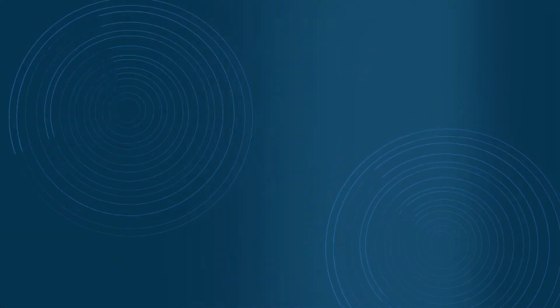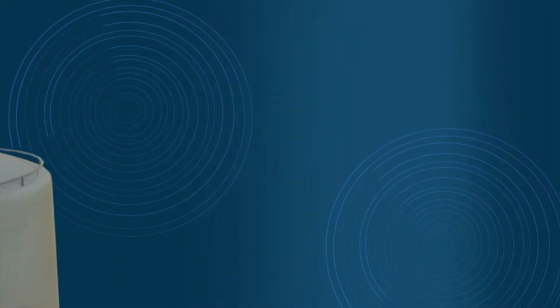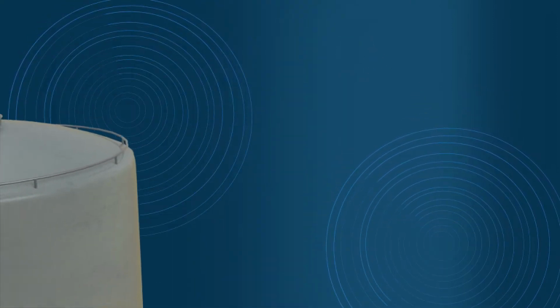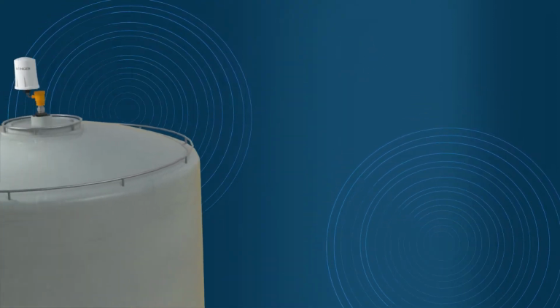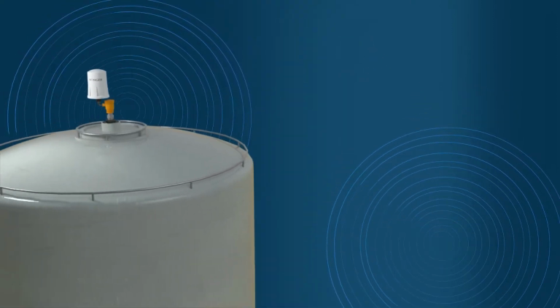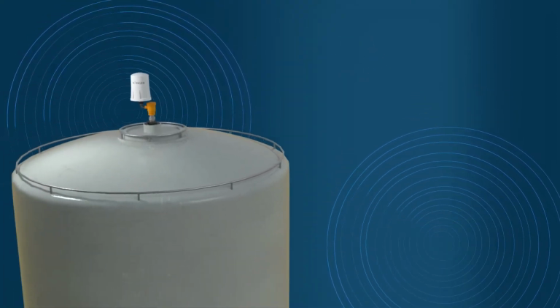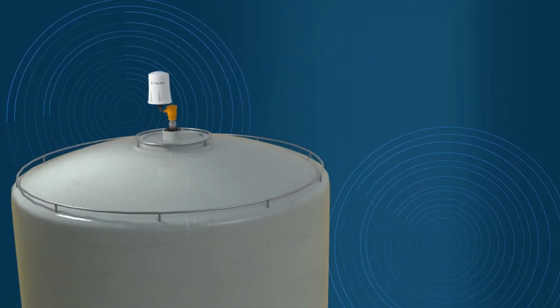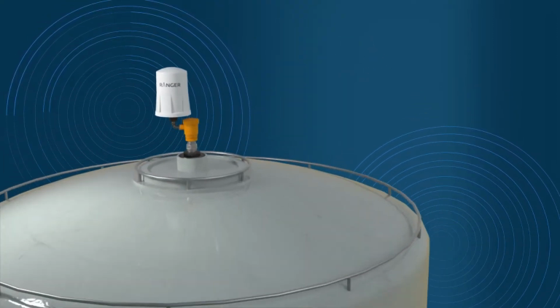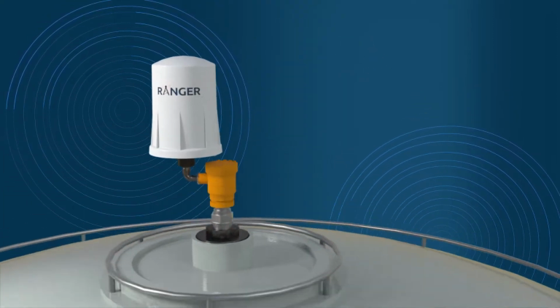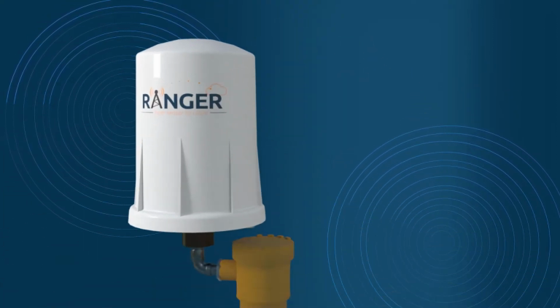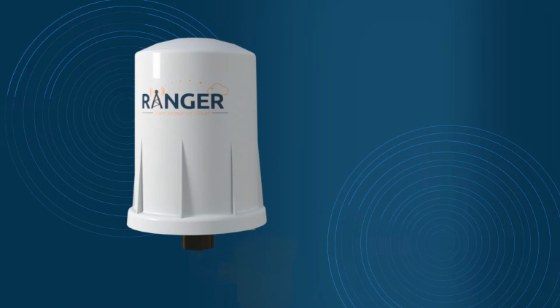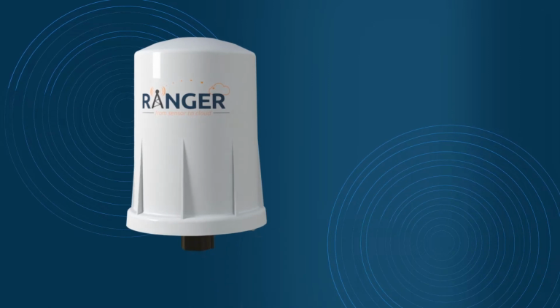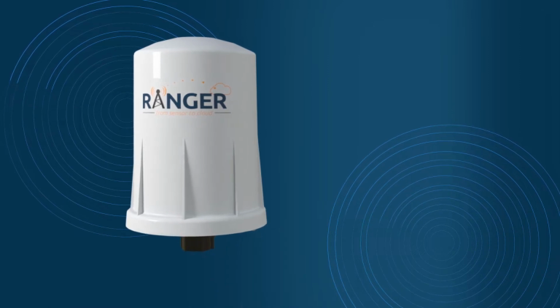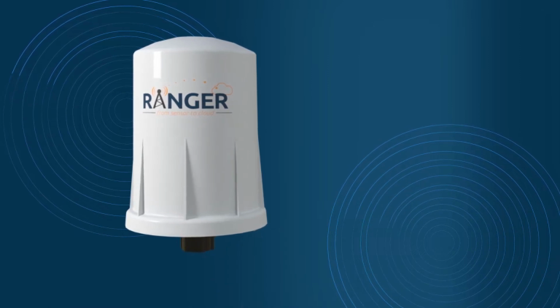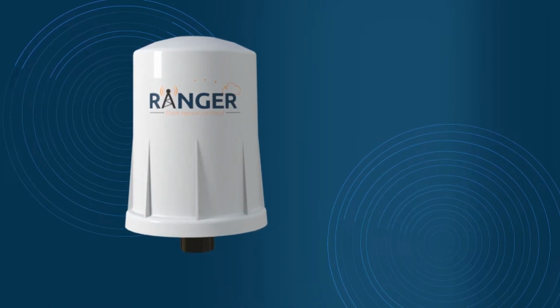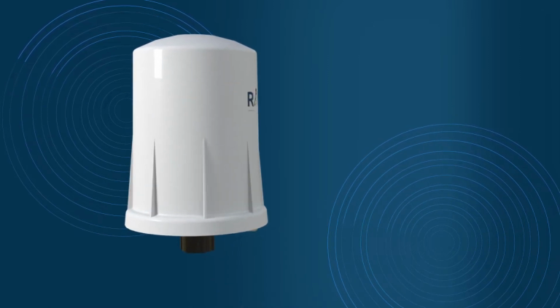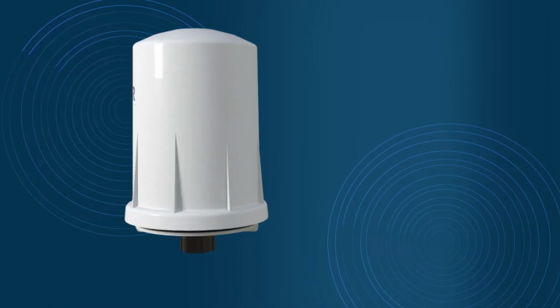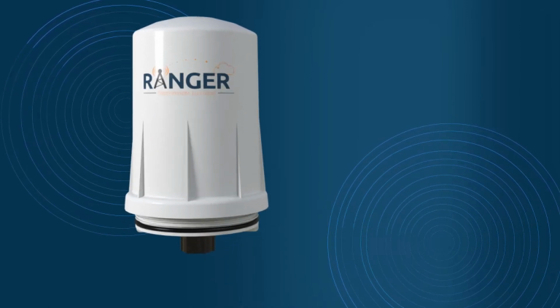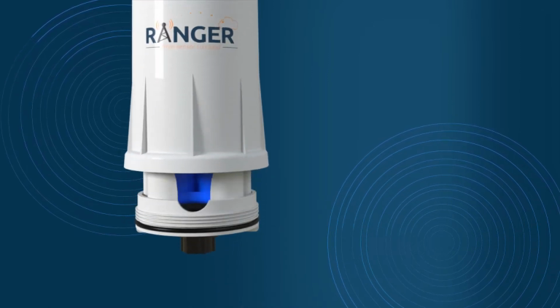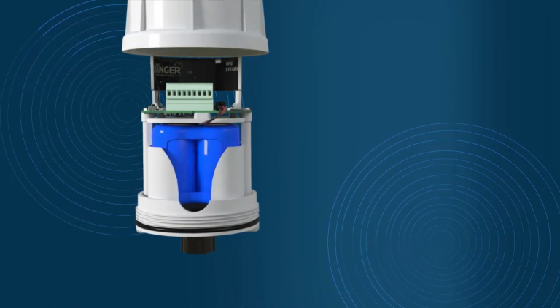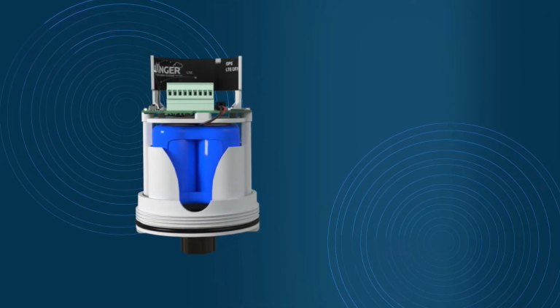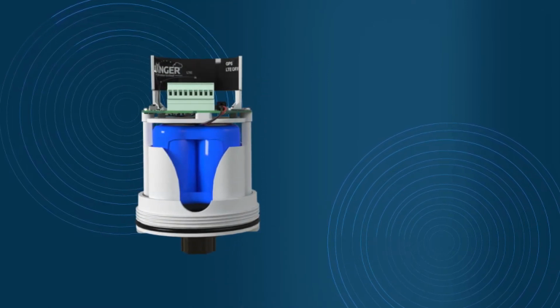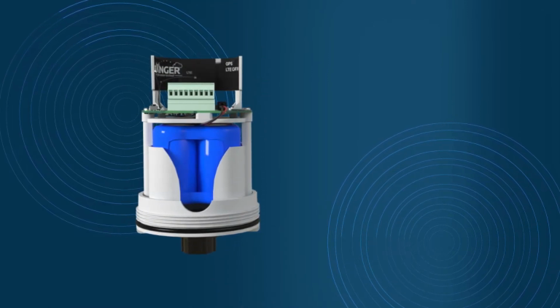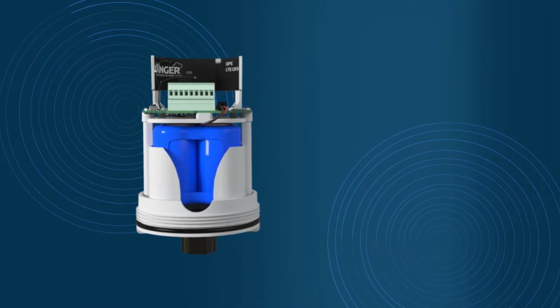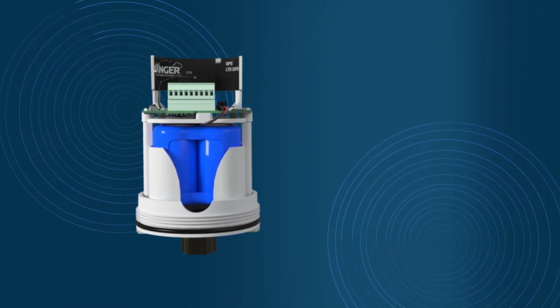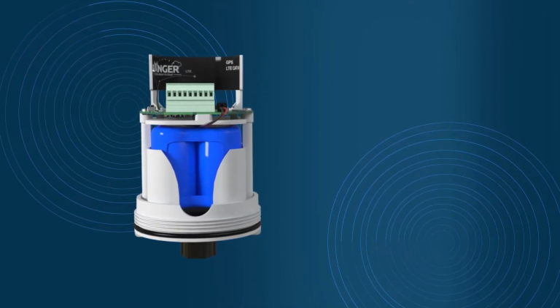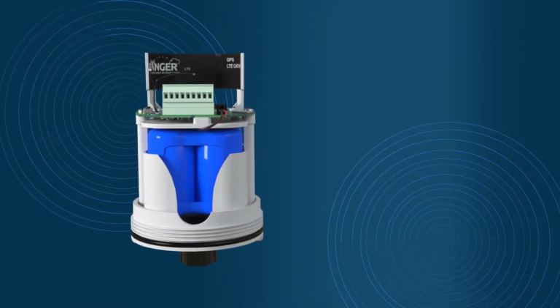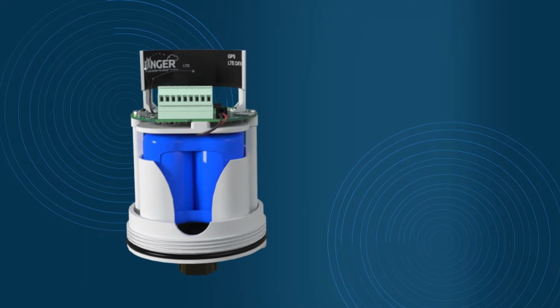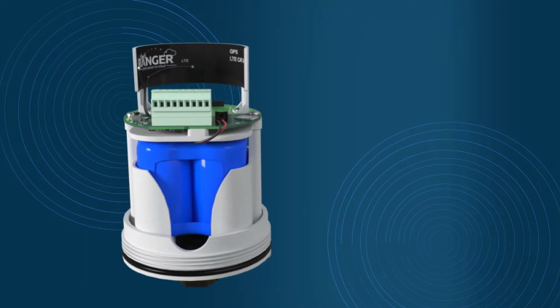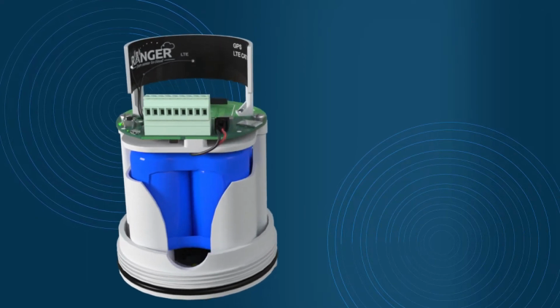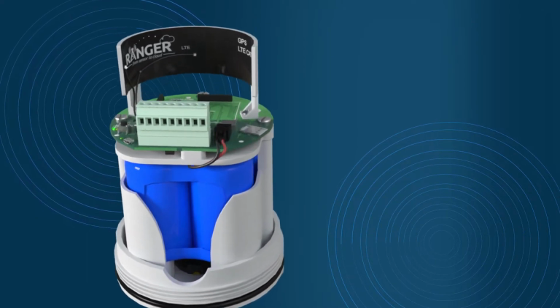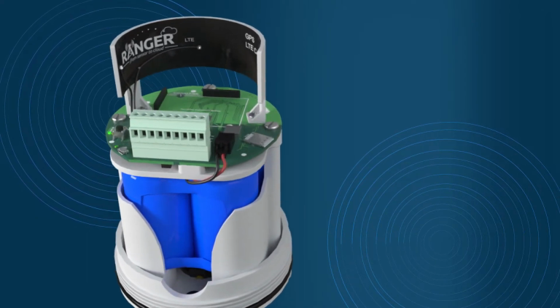The plug and play connectivity to the SignalFire cloud allows you to remotely configure, troubleshoot, and update the Ranger over the air, eliminating unnecessary on-site visits.